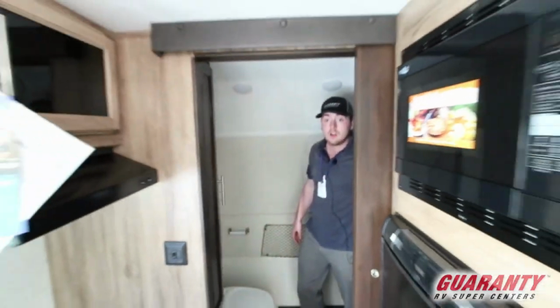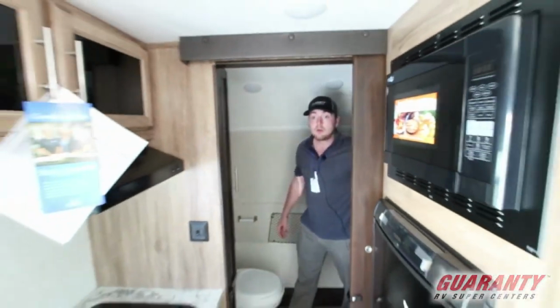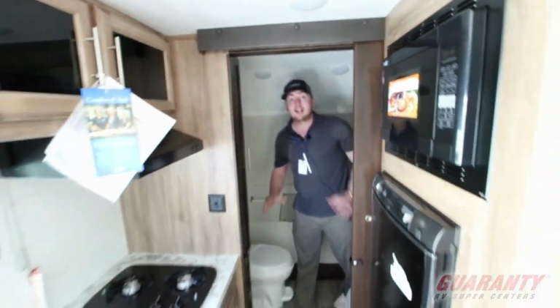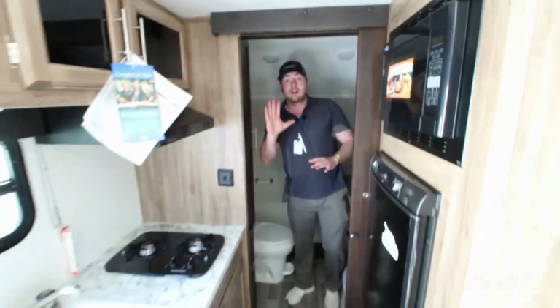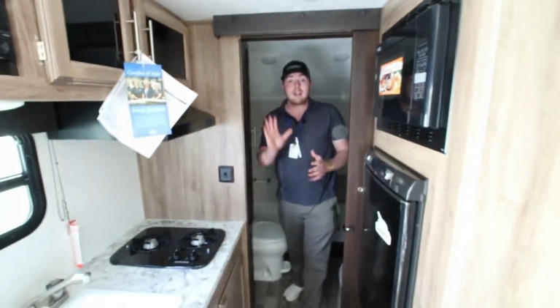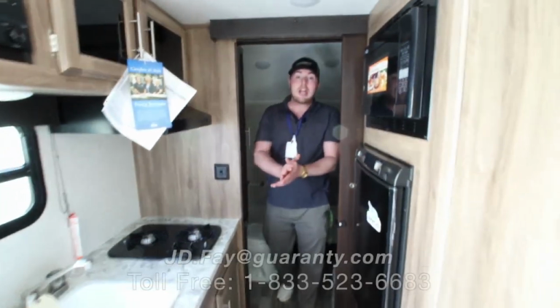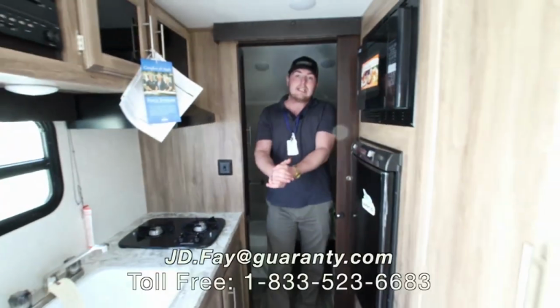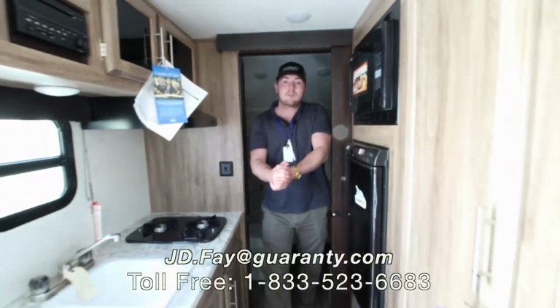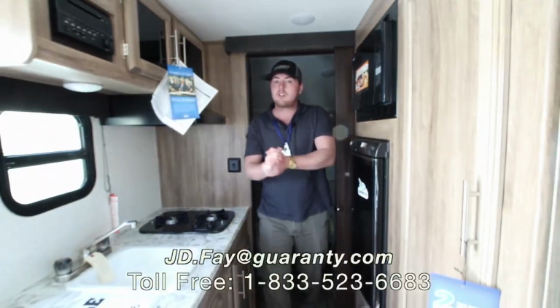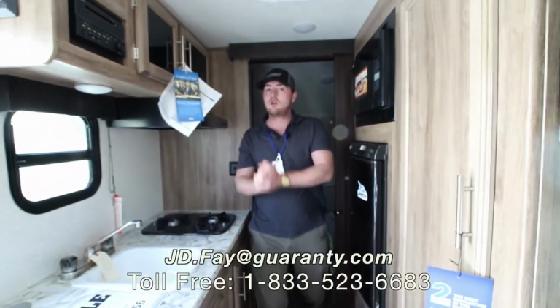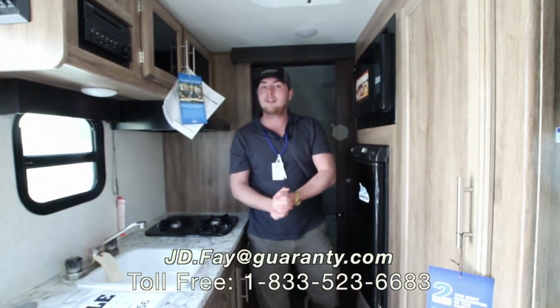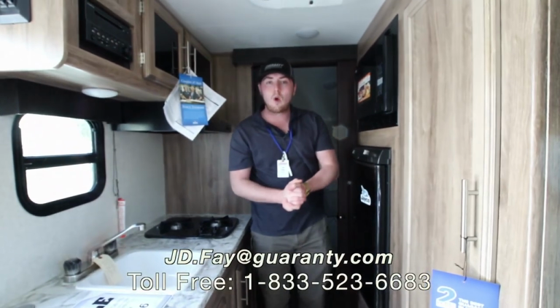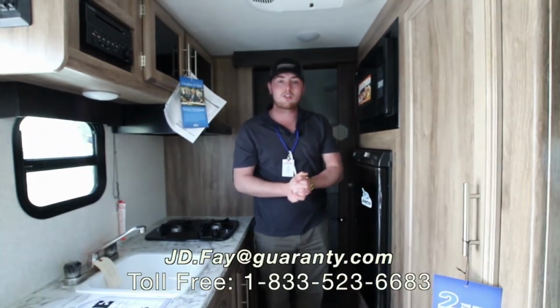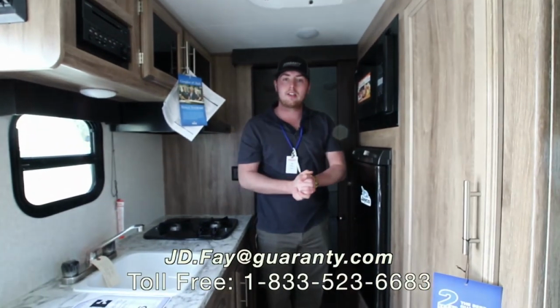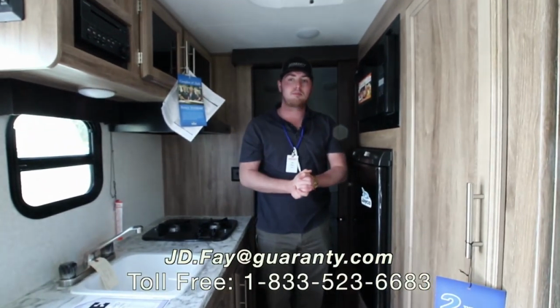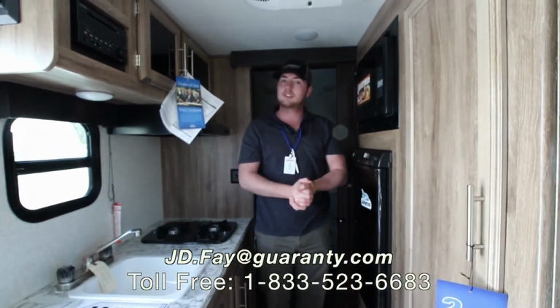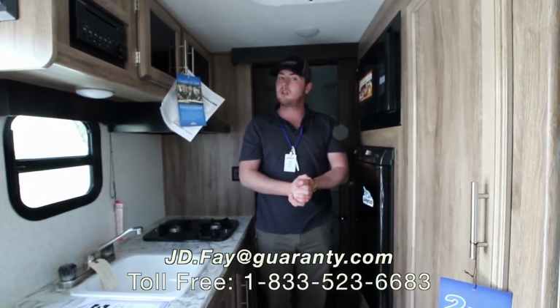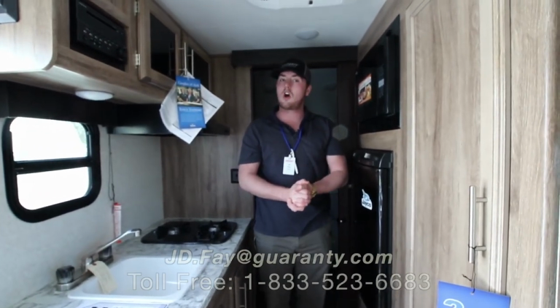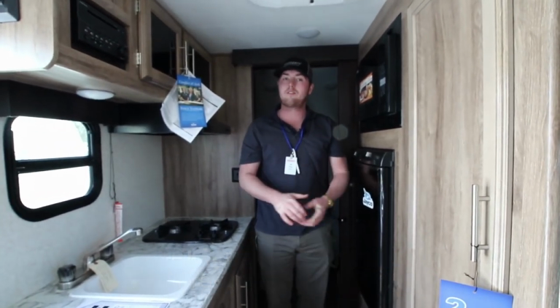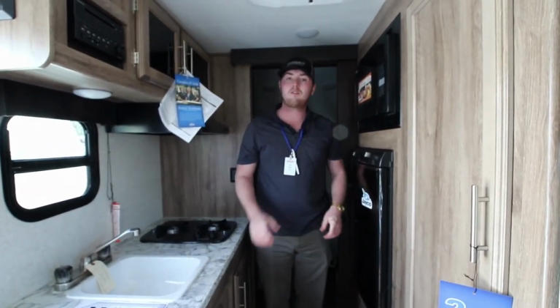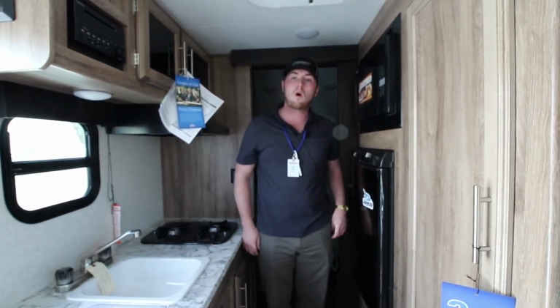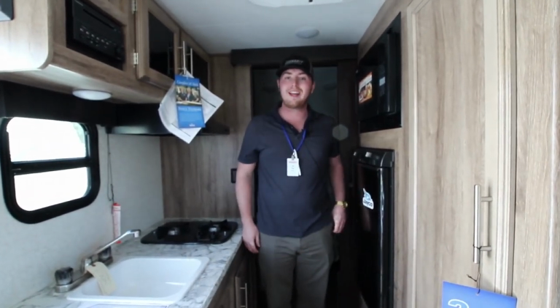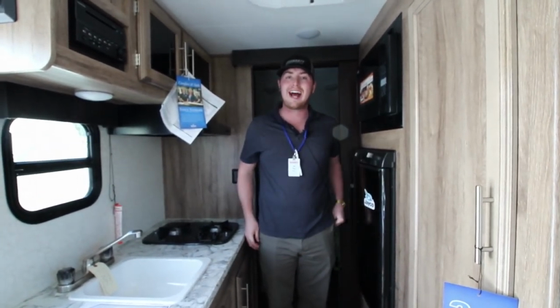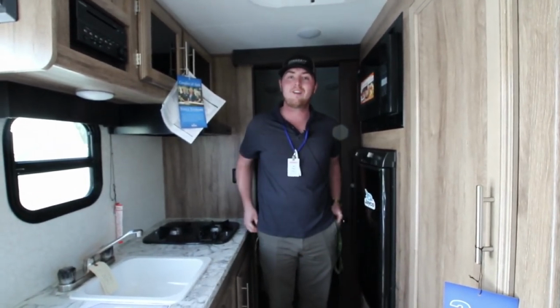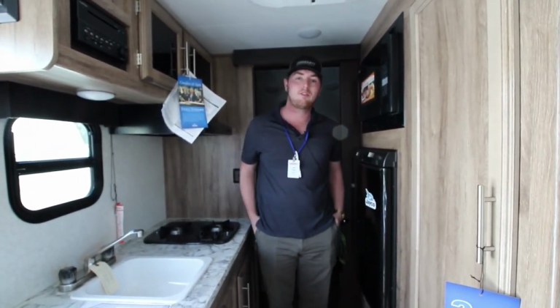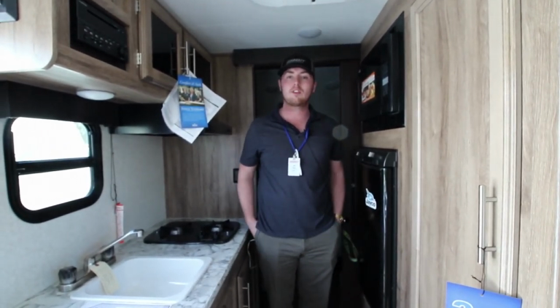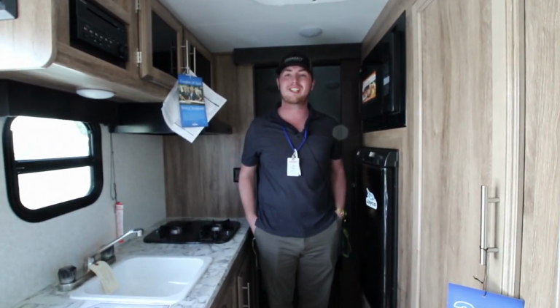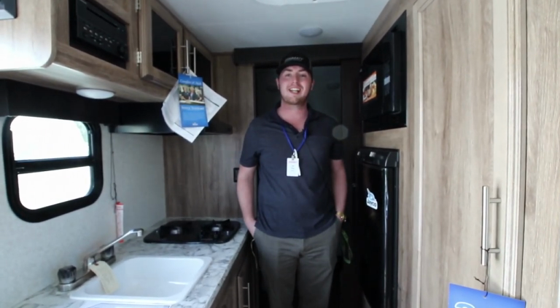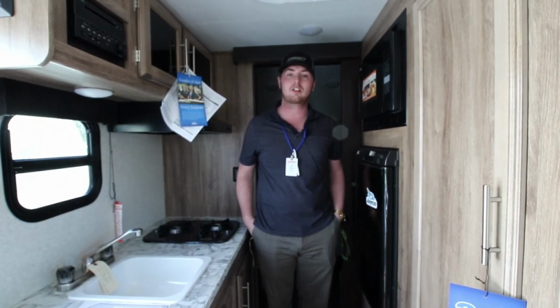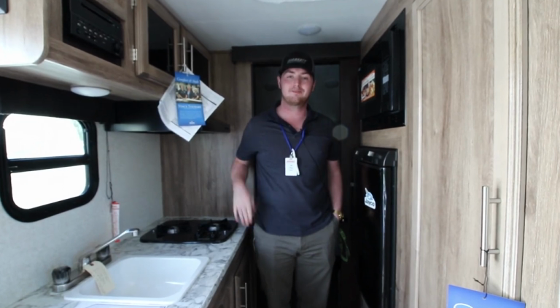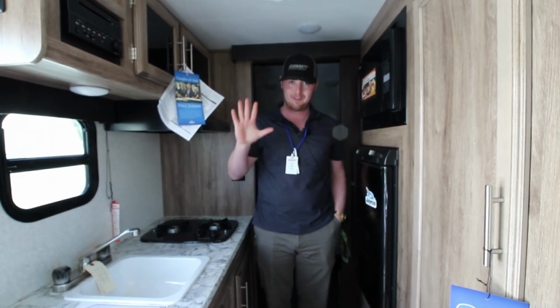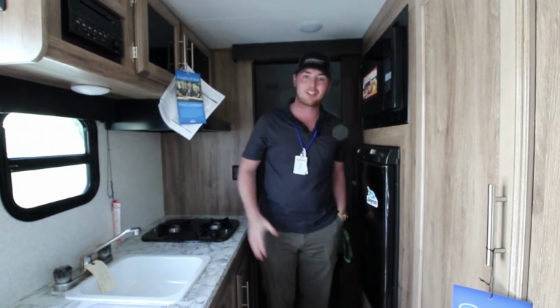Guys, I am JD. If you do have any questions on this, please give me a call at 541-954-4683. Thank you.